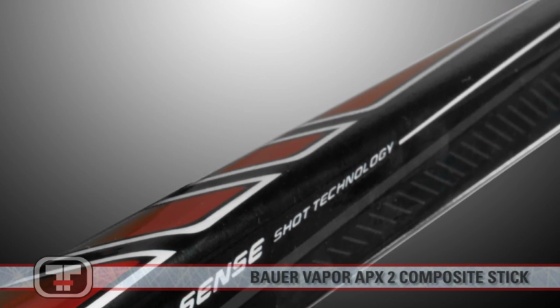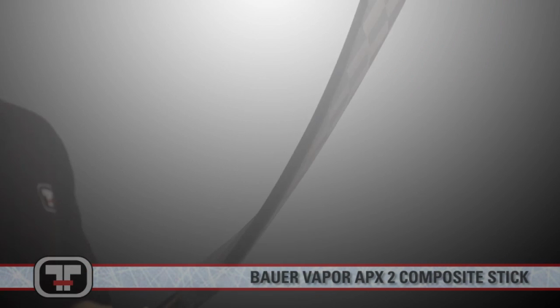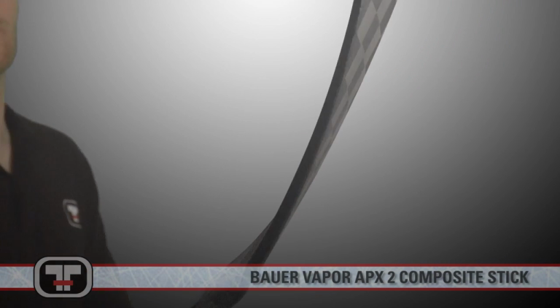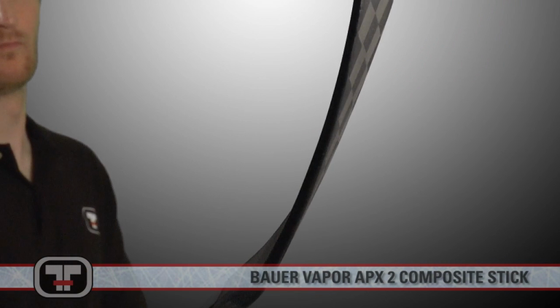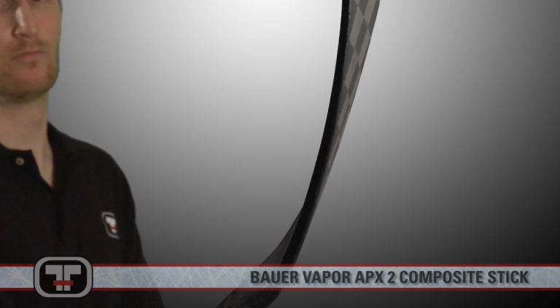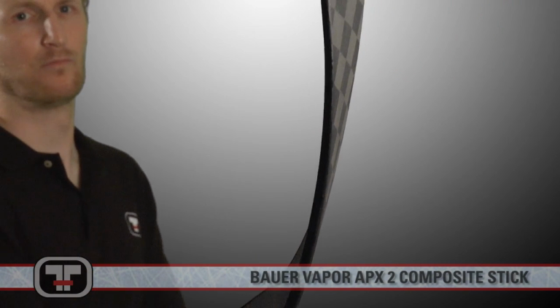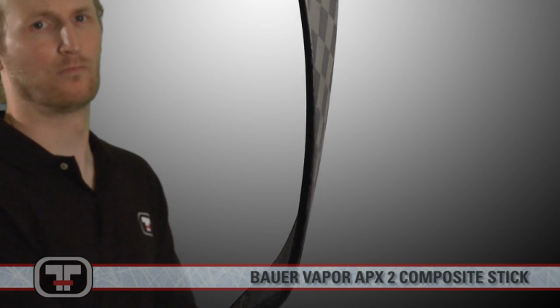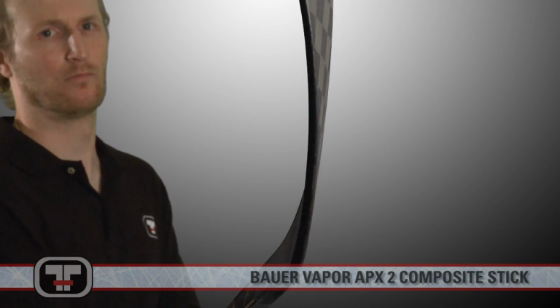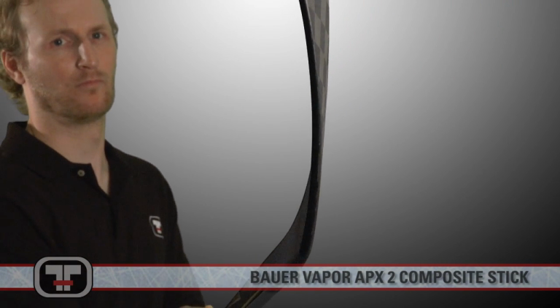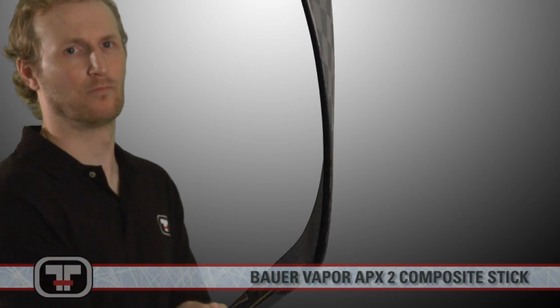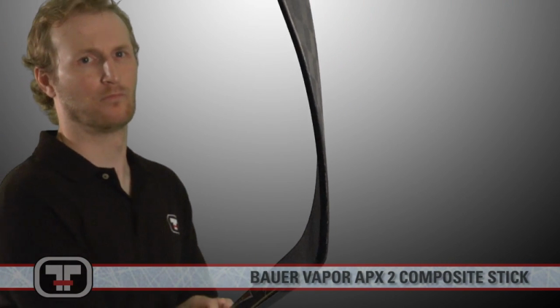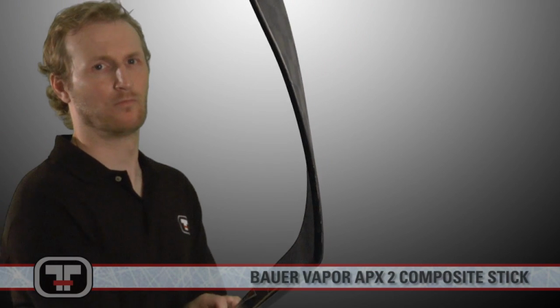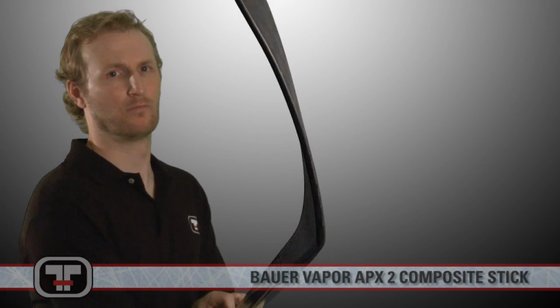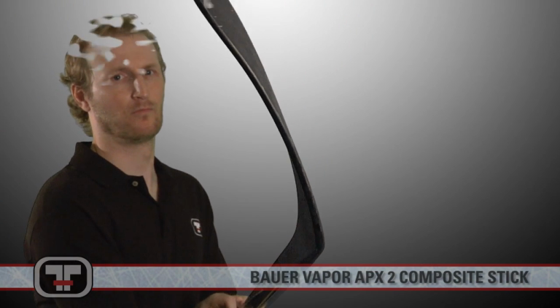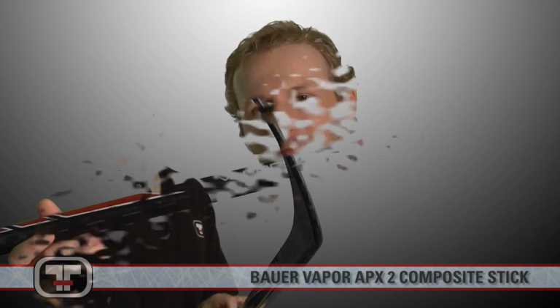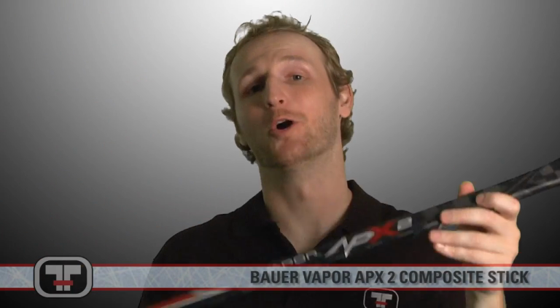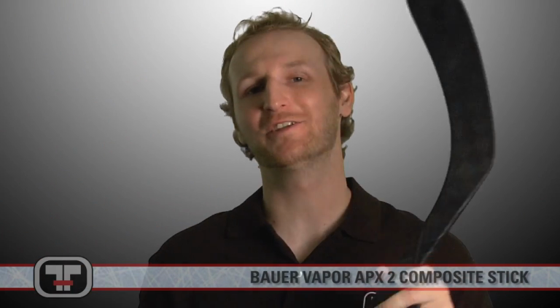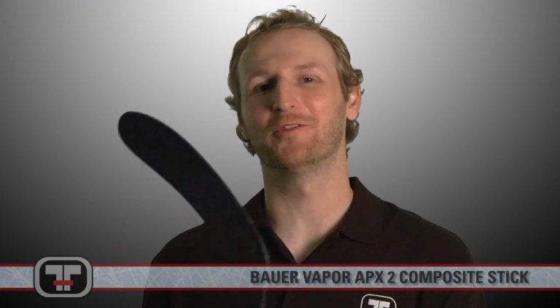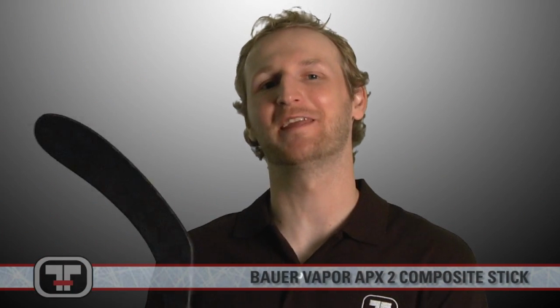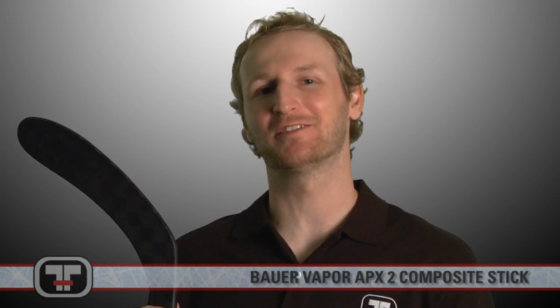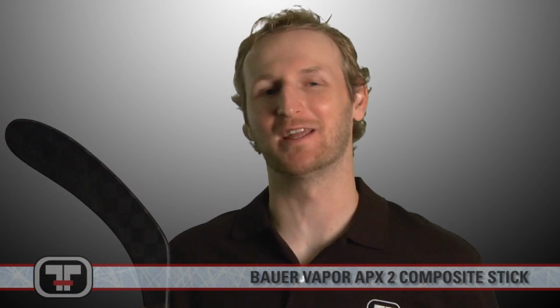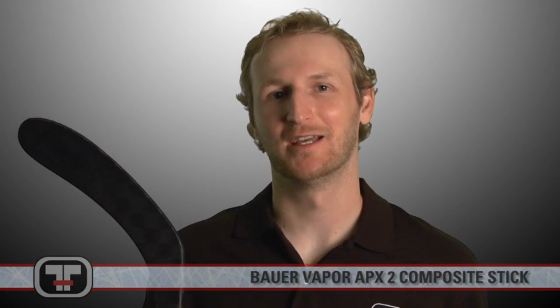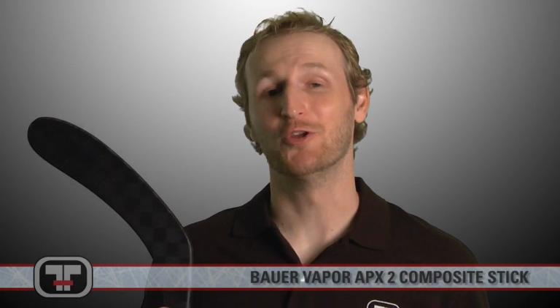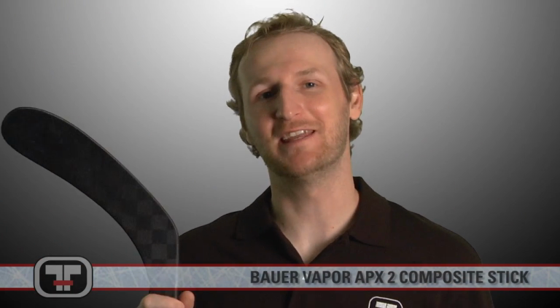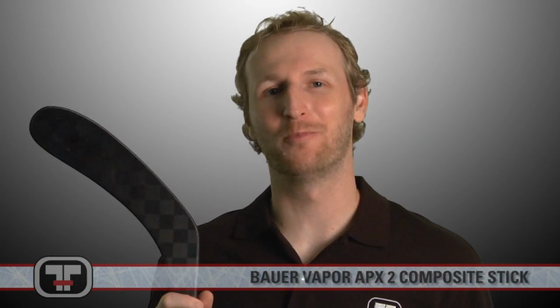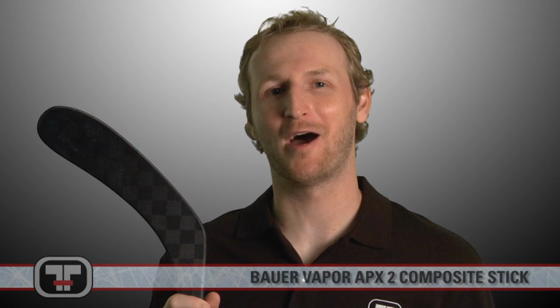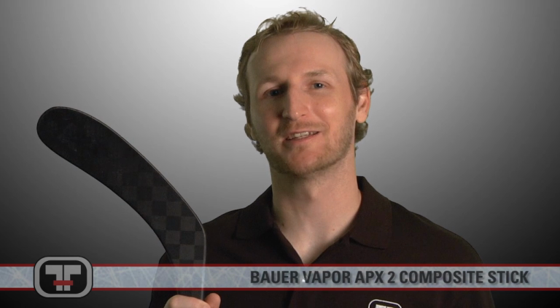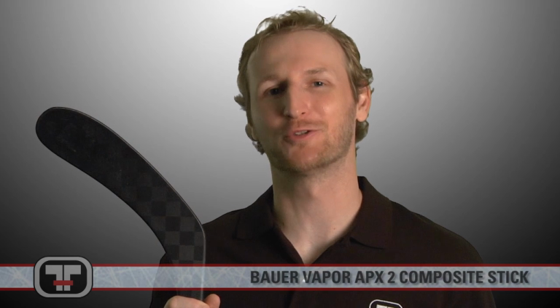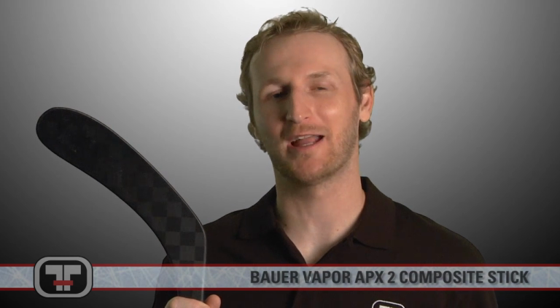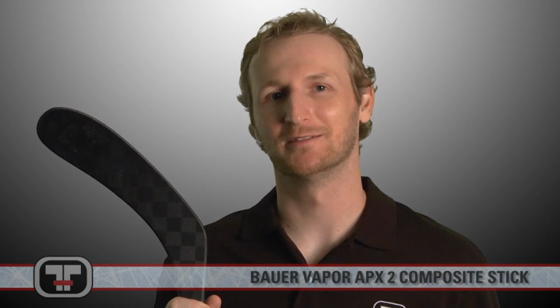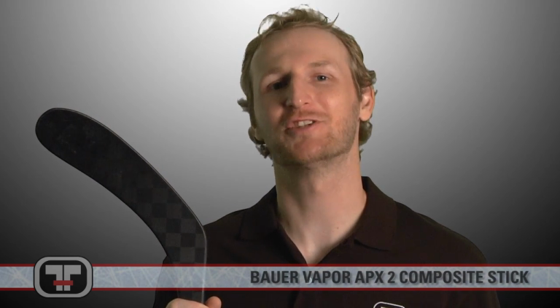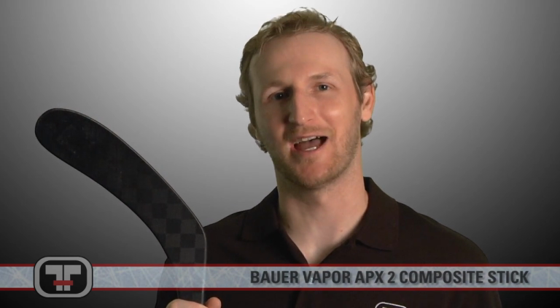Don't forfeit durability for power and accuracy. Join the APX2 revolution. Hope you guys enjoyed the look of the APX2 stick. You can get these and all our Bauer products at any Total Hockey. Catch you next time.